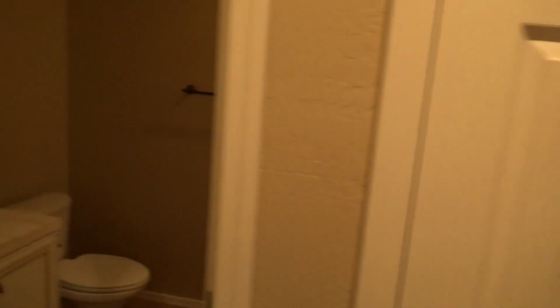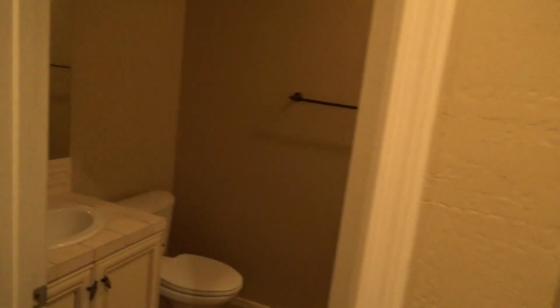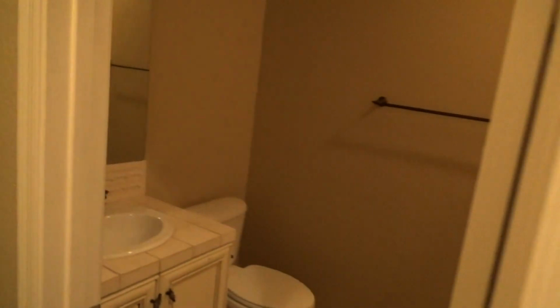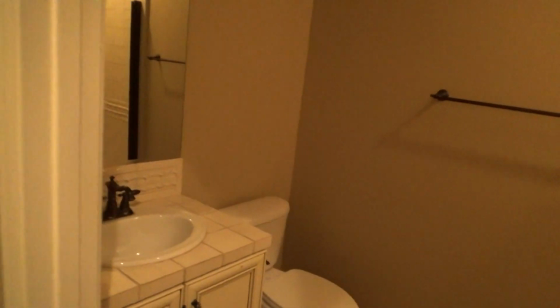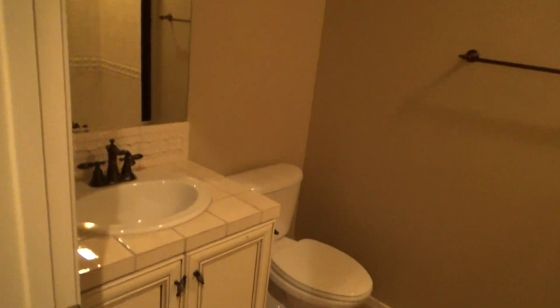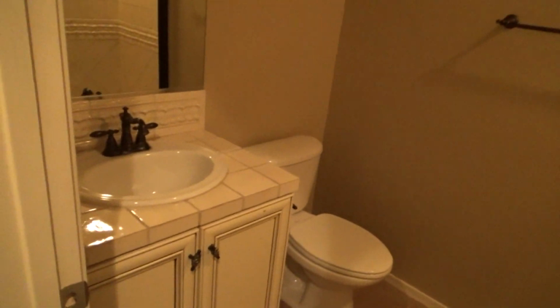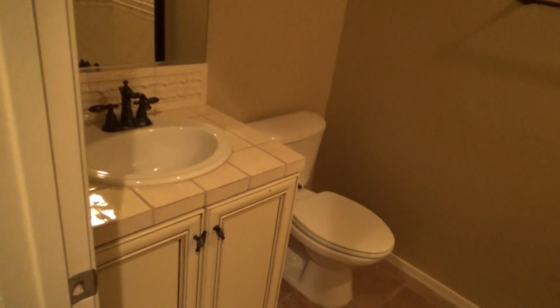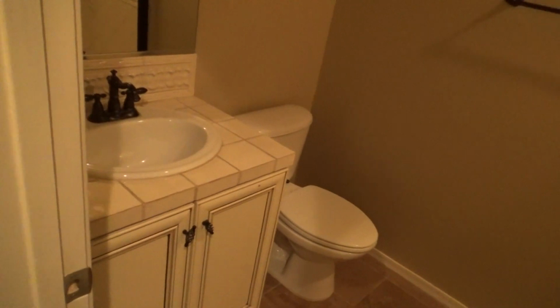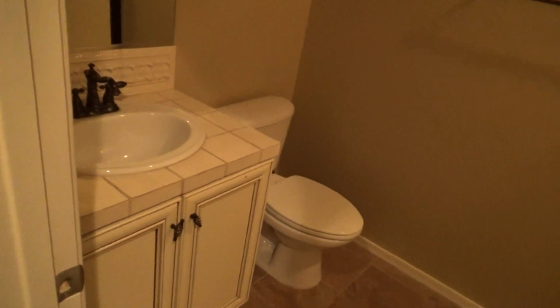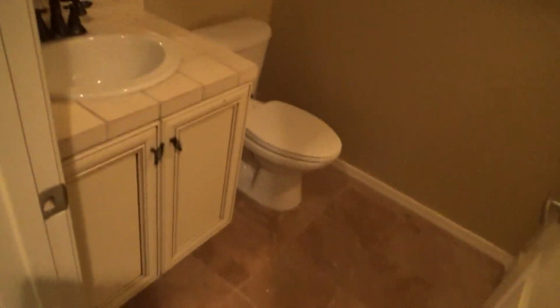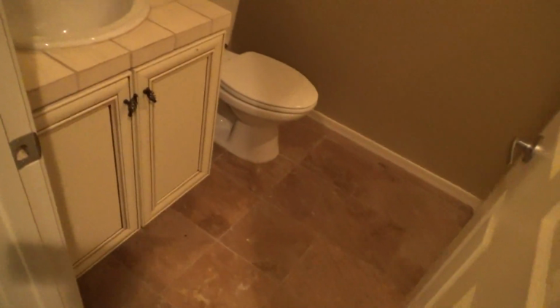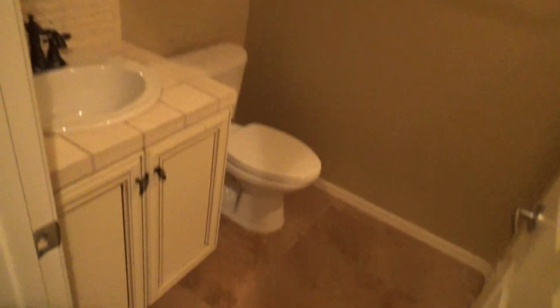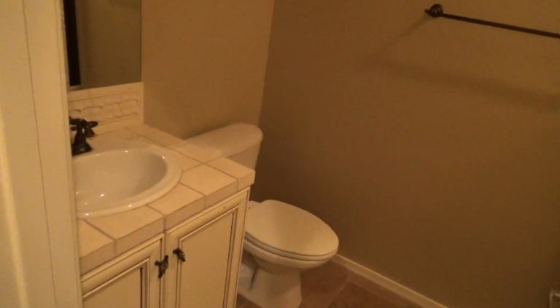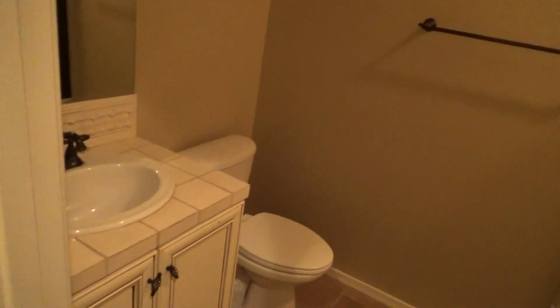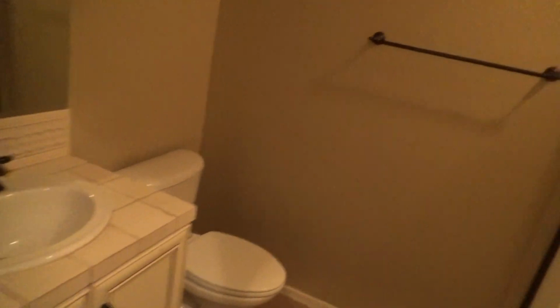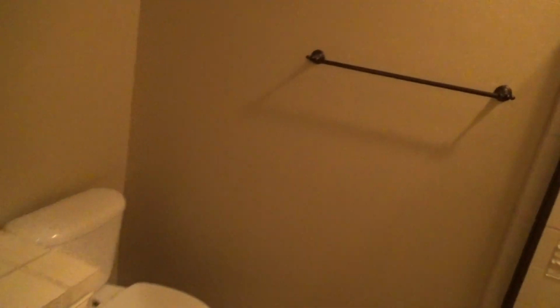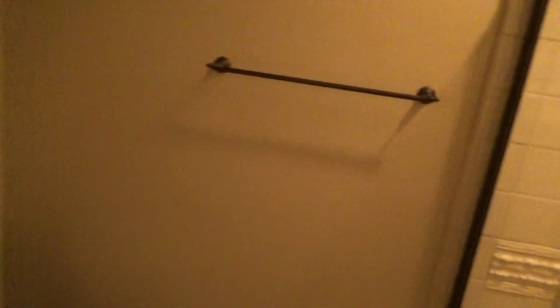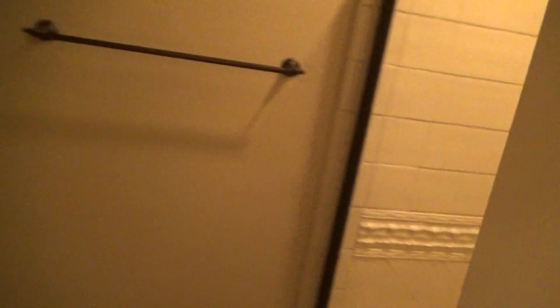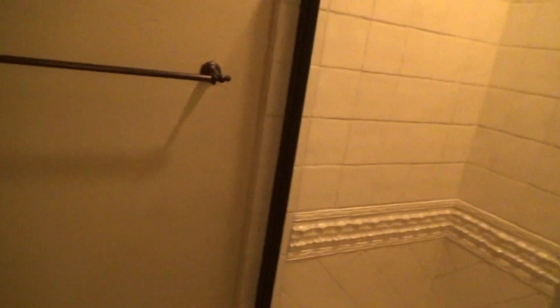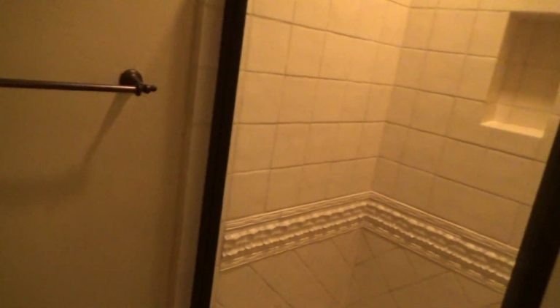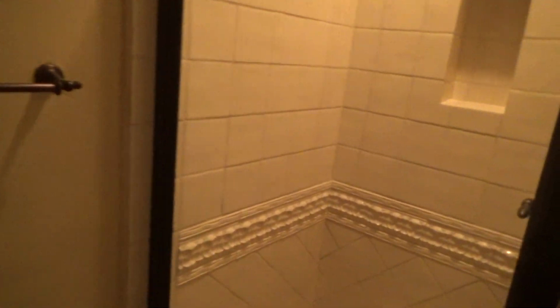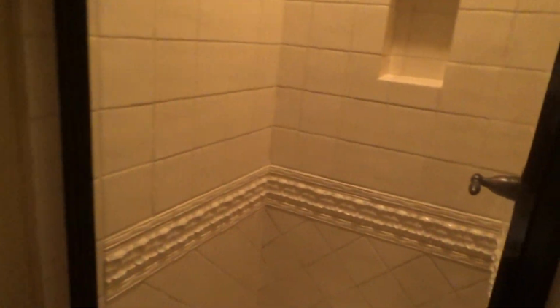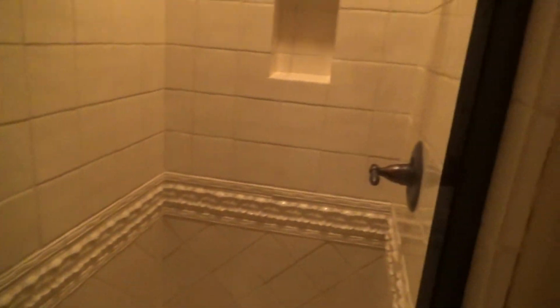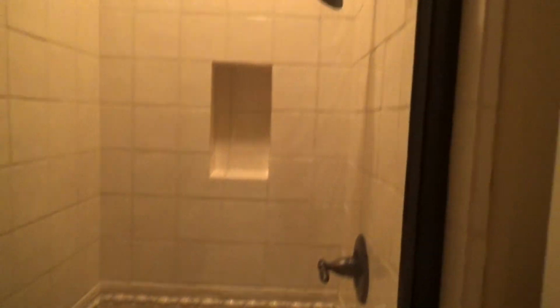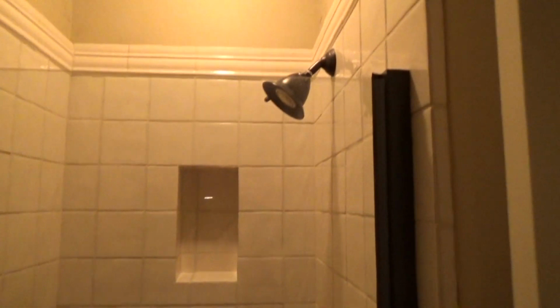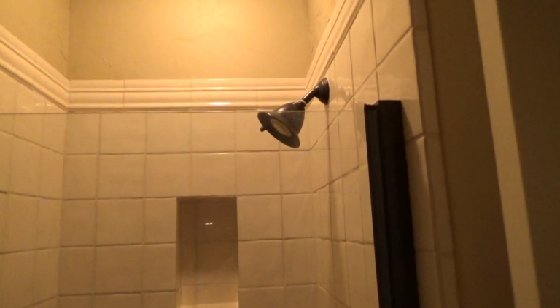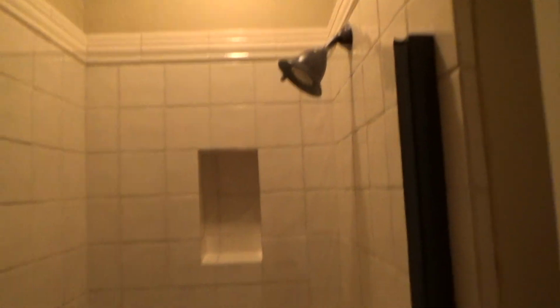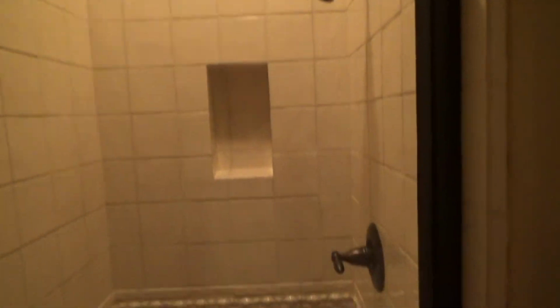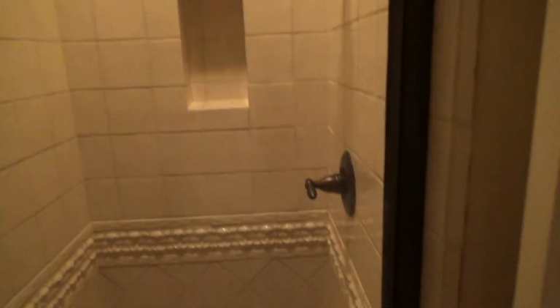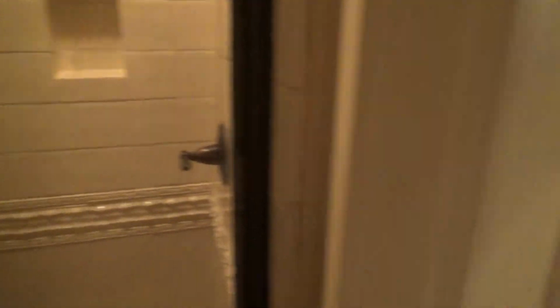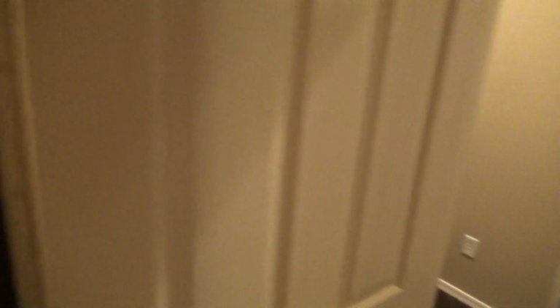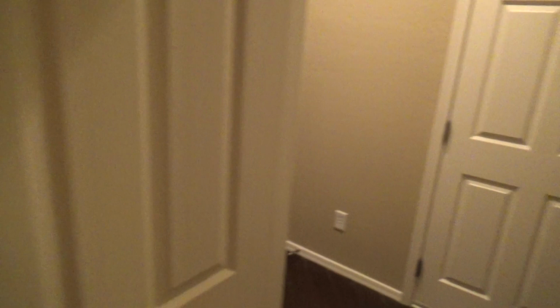Right next to the den is a full bathroom. Travertine floors, upgraded cabinets. This one does have a full shower. Upgraded tile everywhere in this home.